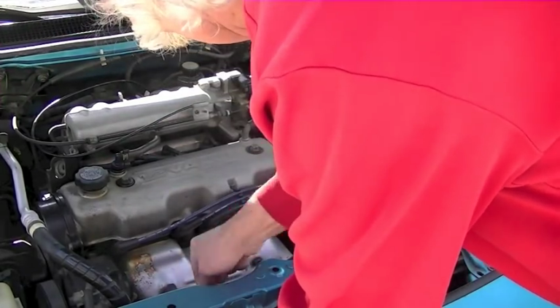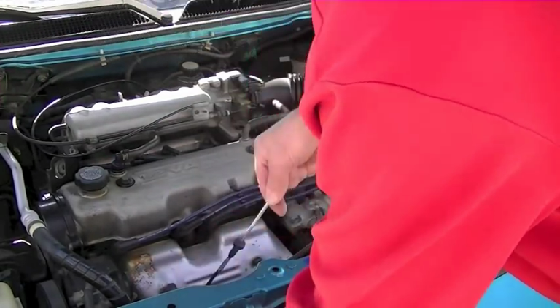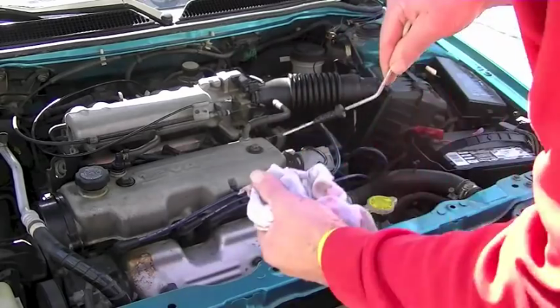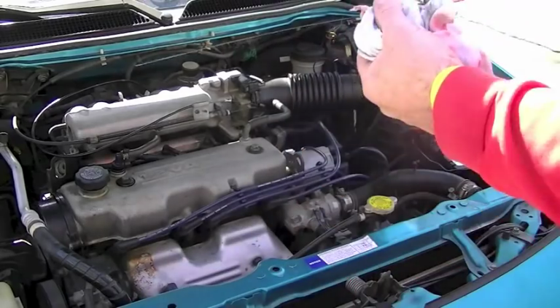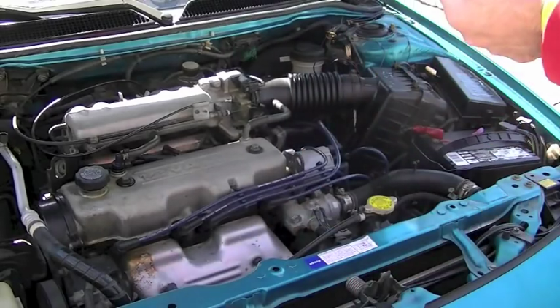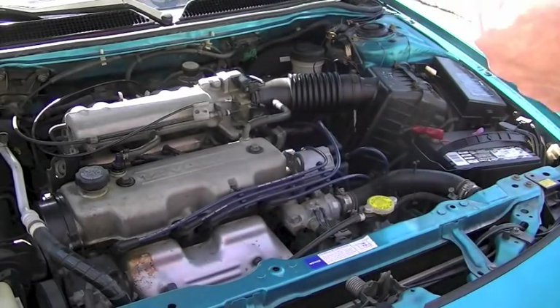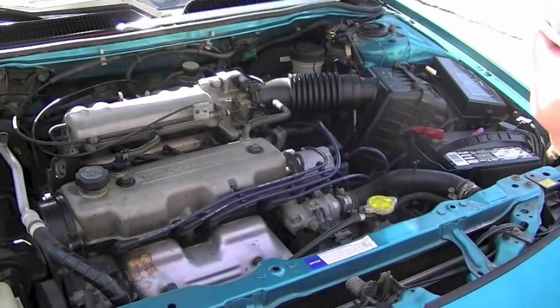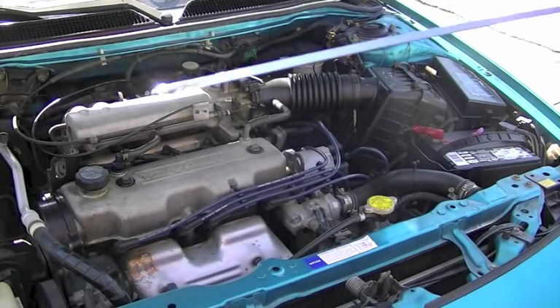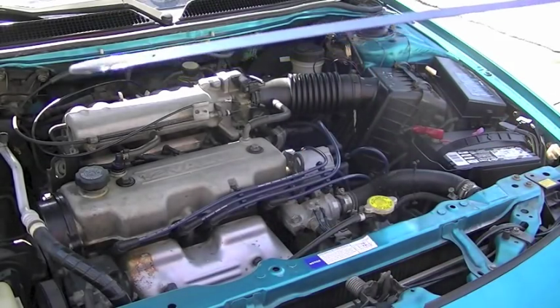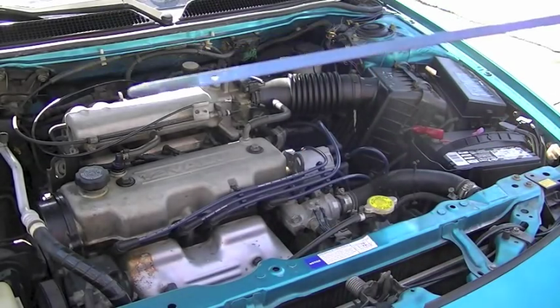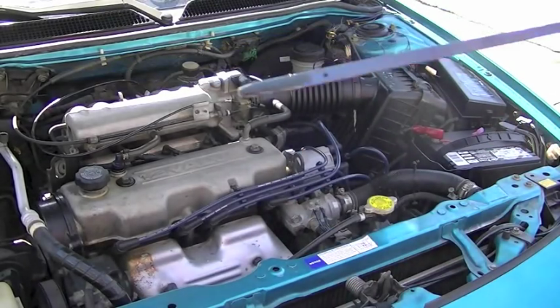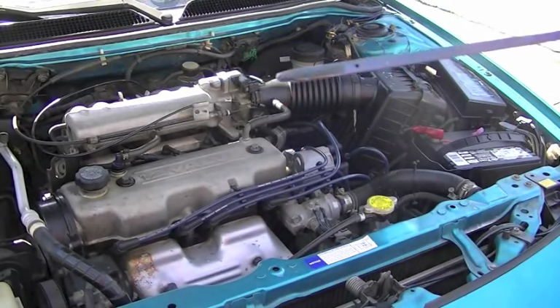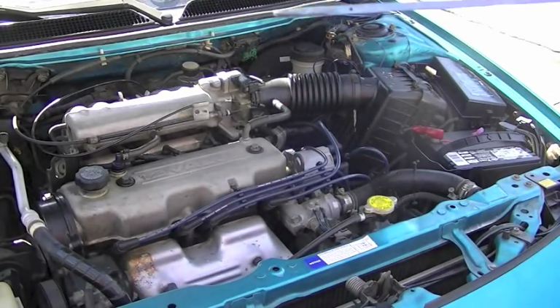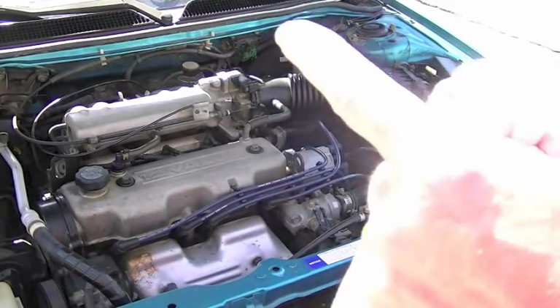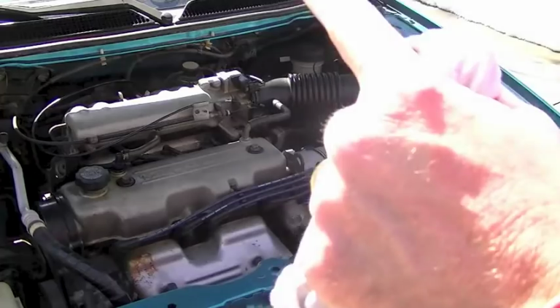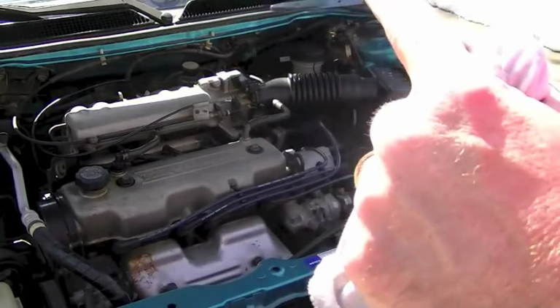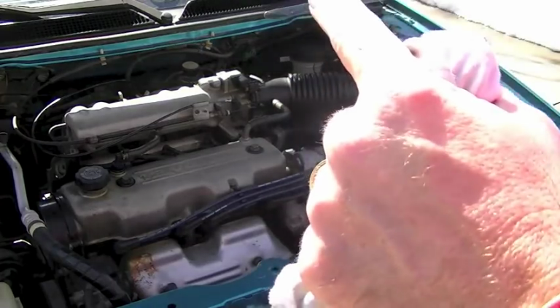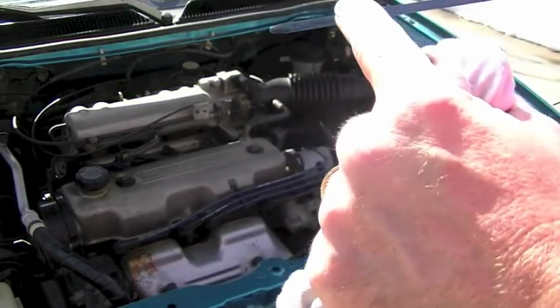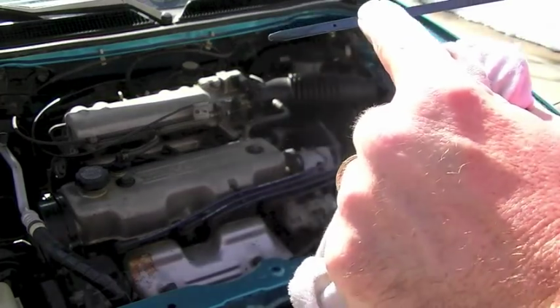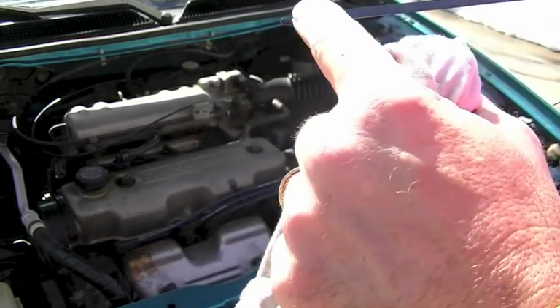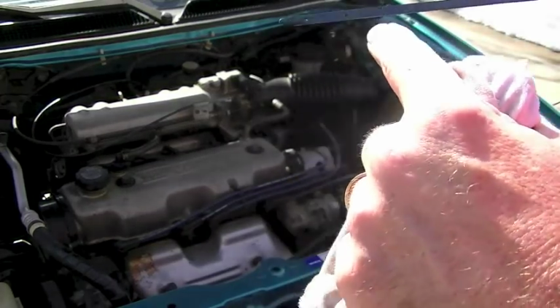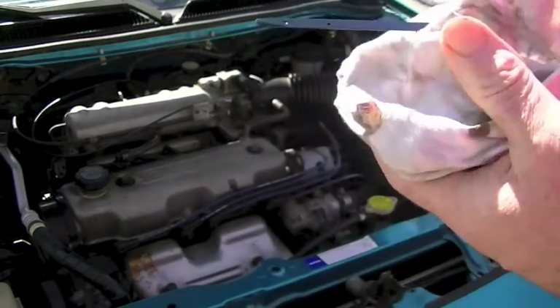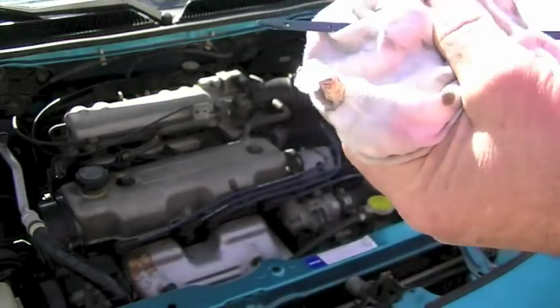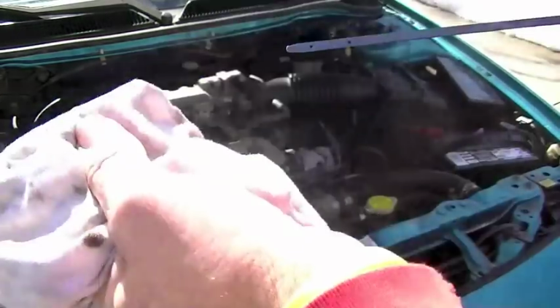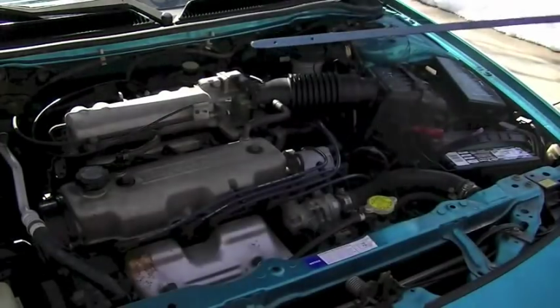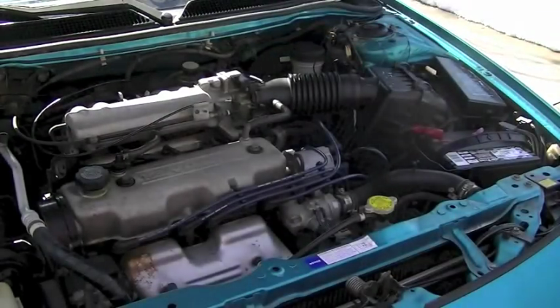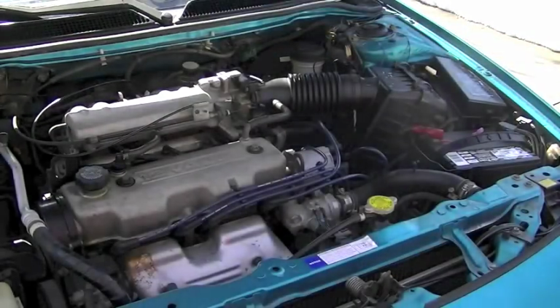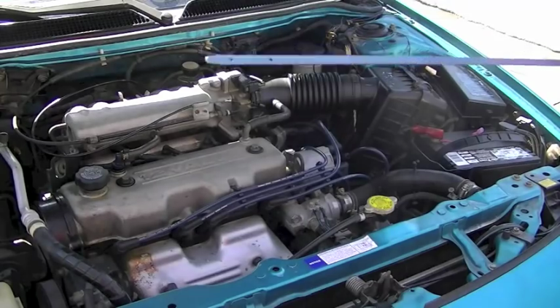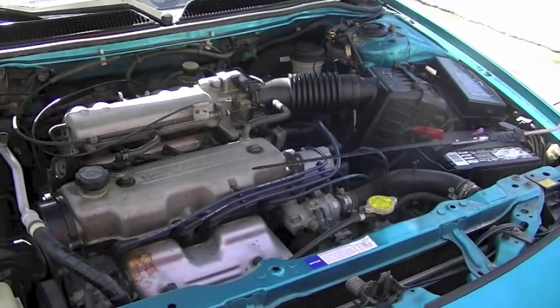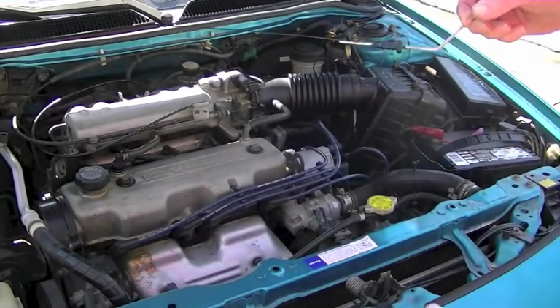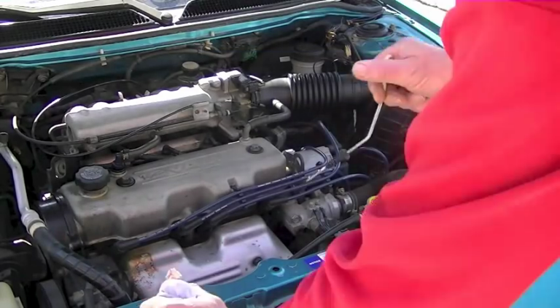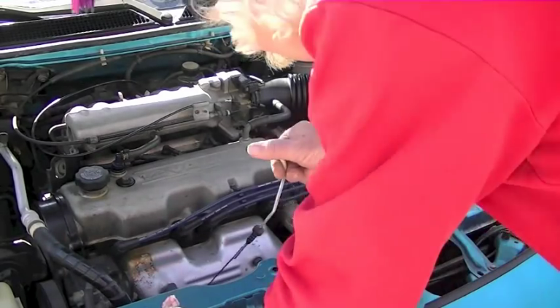Let's do a quick check of the oil. It's just about on — it's a little dark, probably due for an oil change in maybe another thousand miles. Doesn't leak oil at all, not a drop.